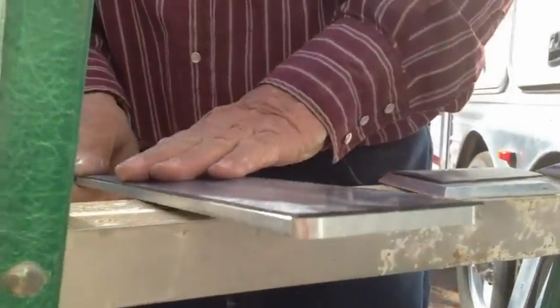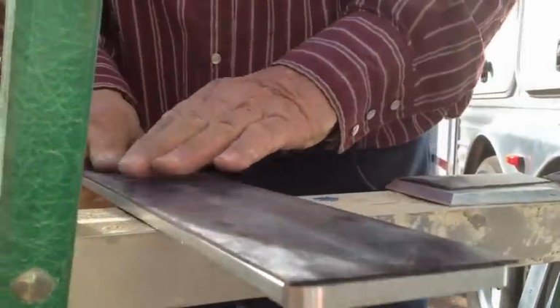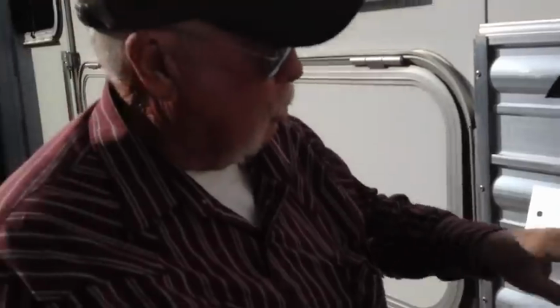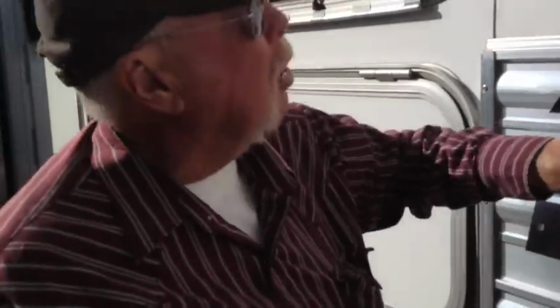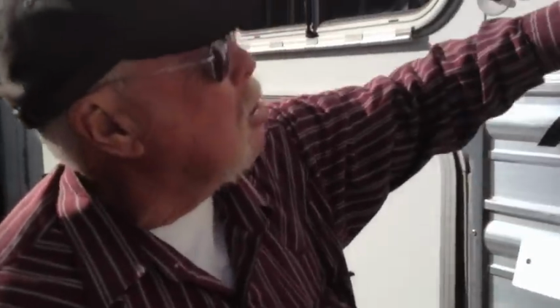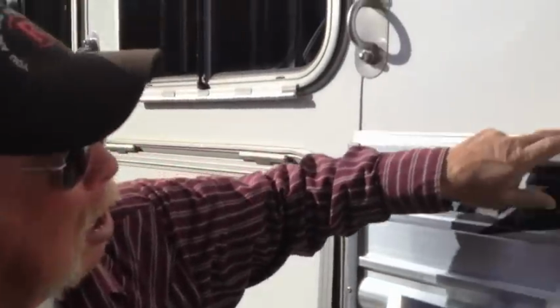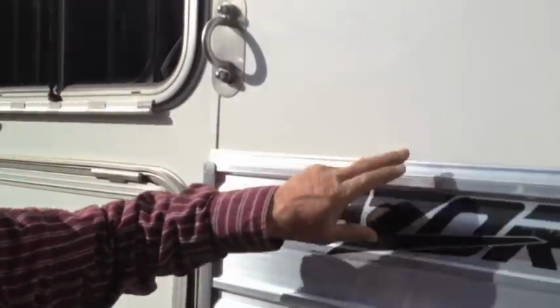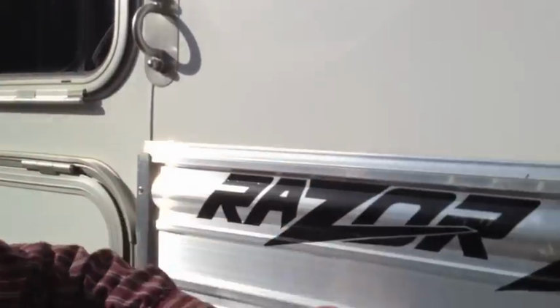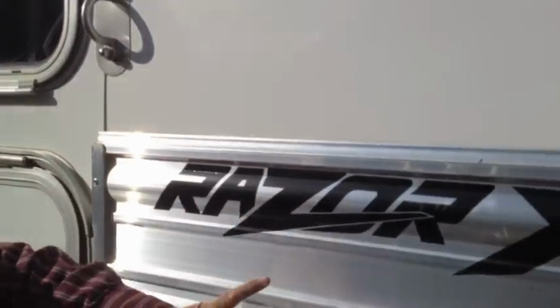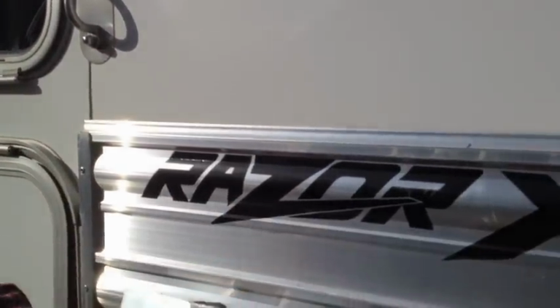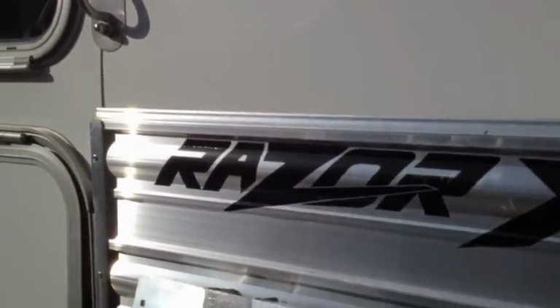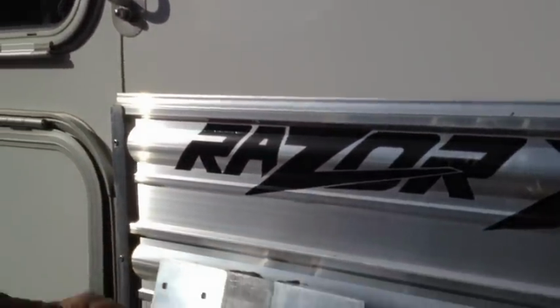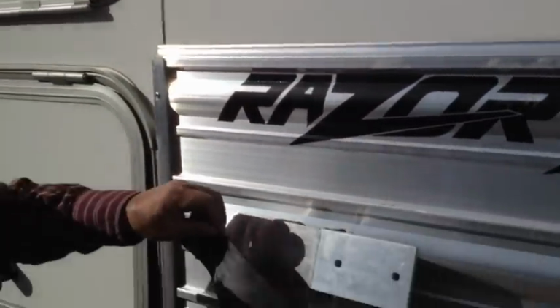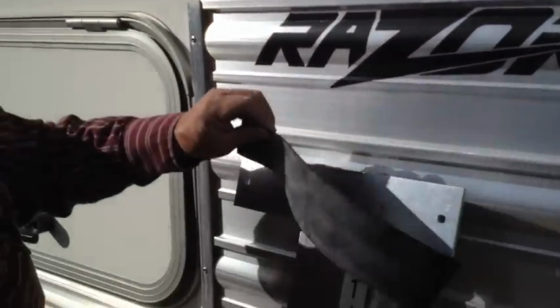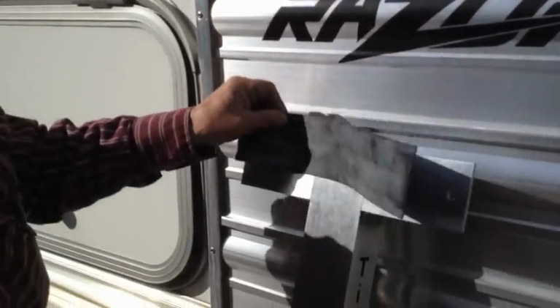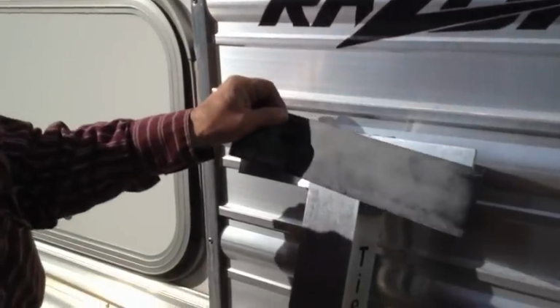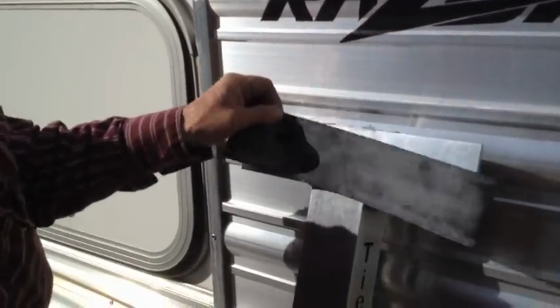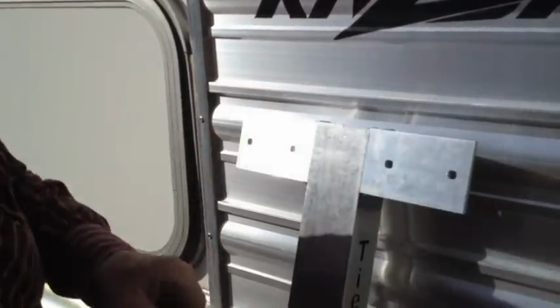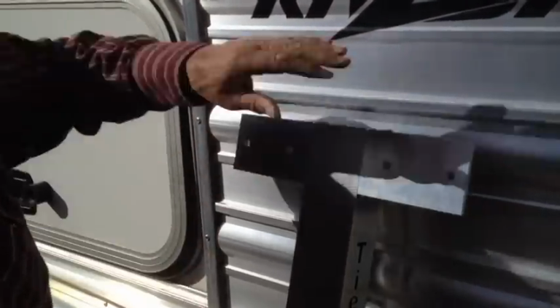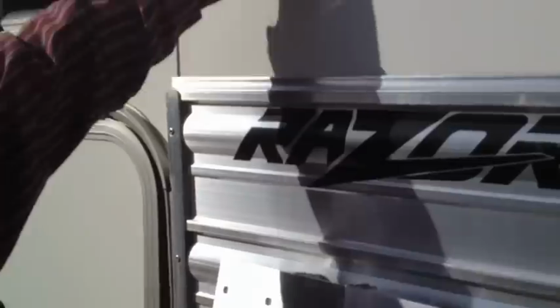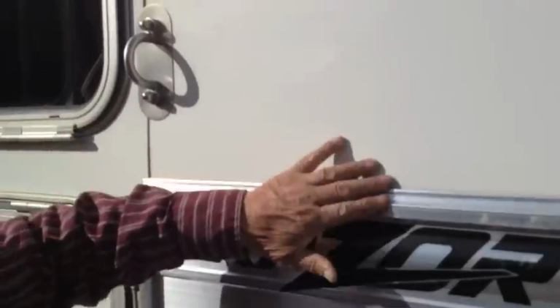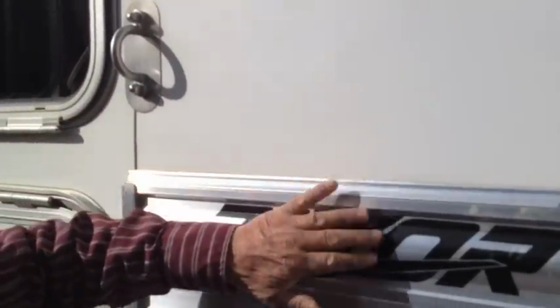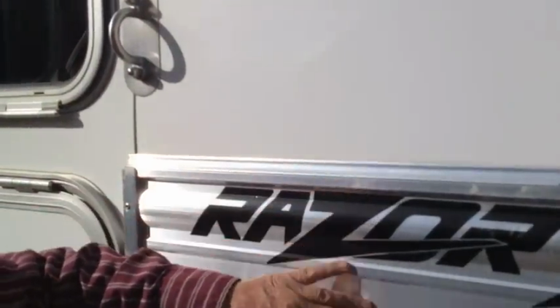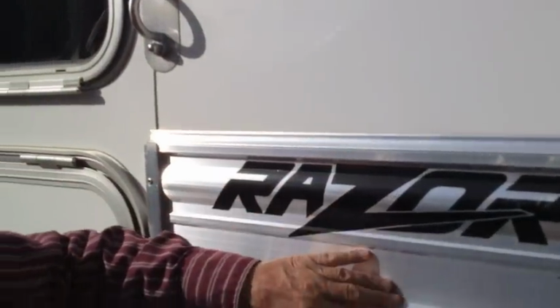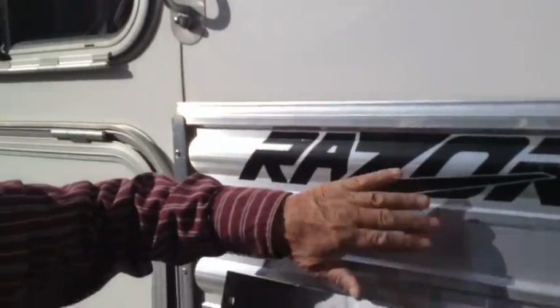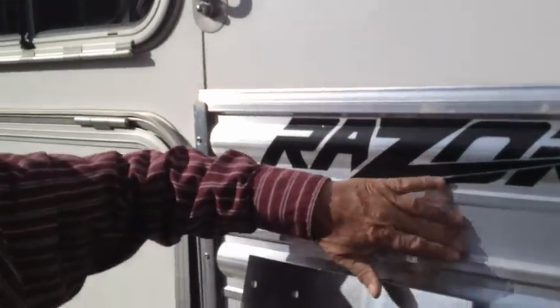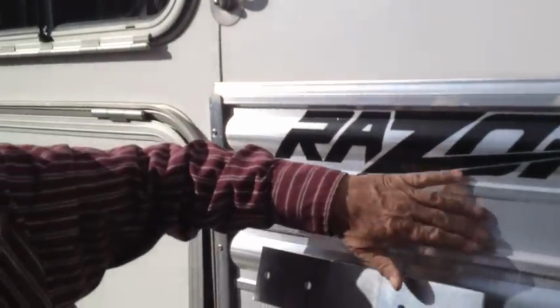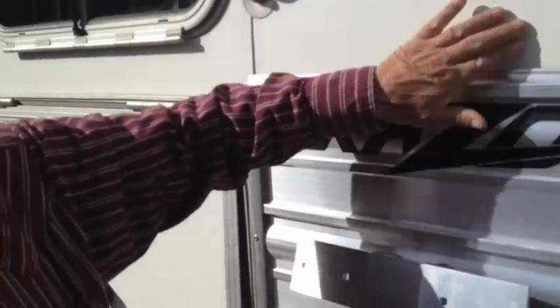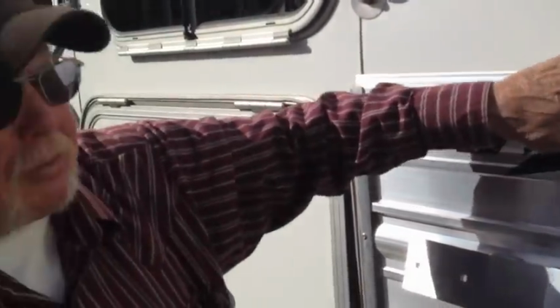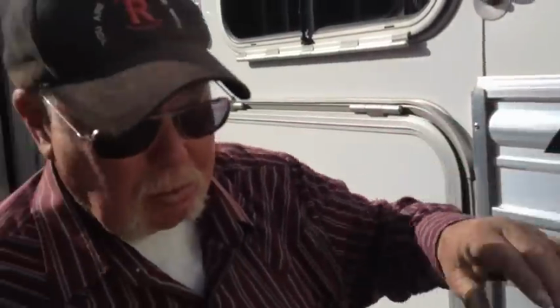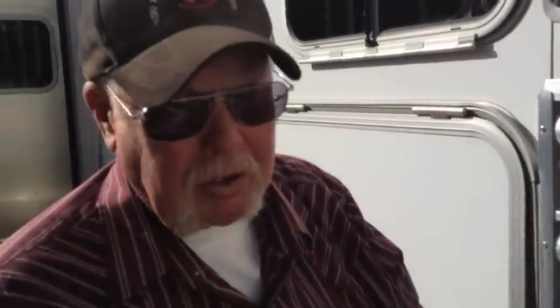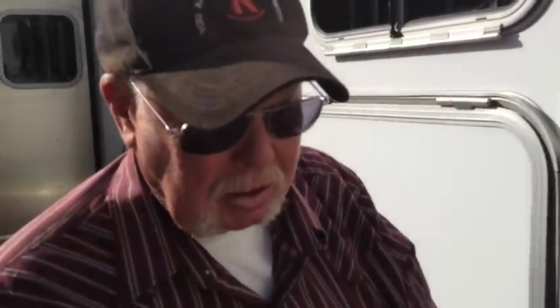Another type is where there's no offset. We'd put the rubber on the Tie Right directly and it would be smooth all the way down. This particular trailer is offset so we have to use the spacer.